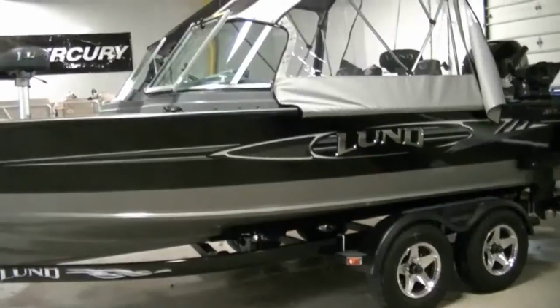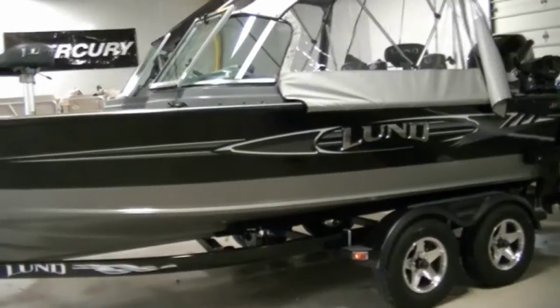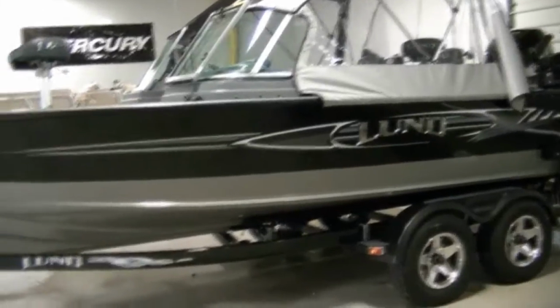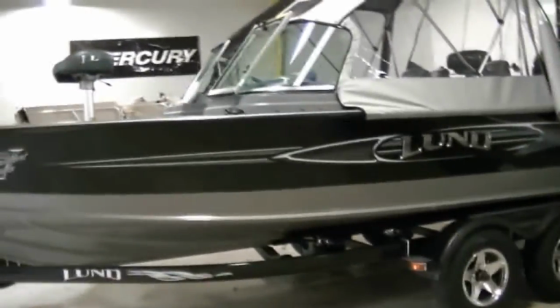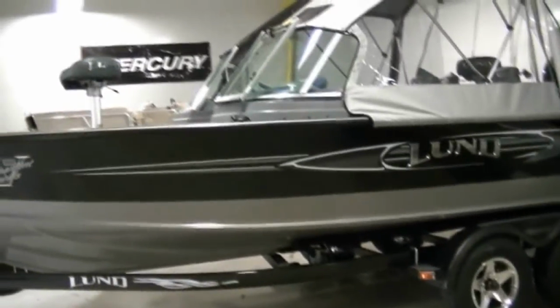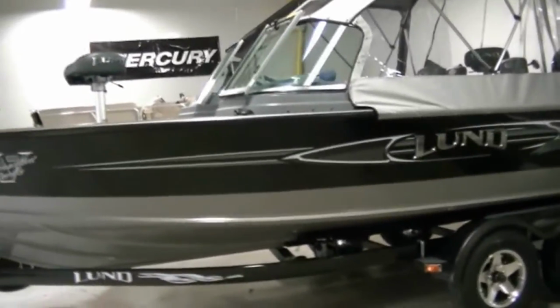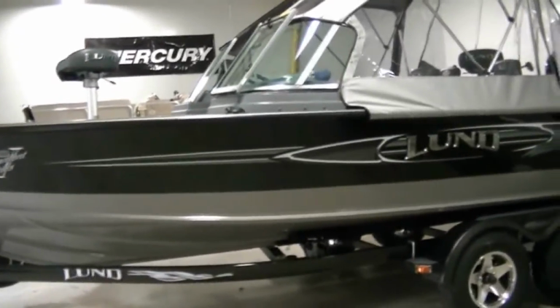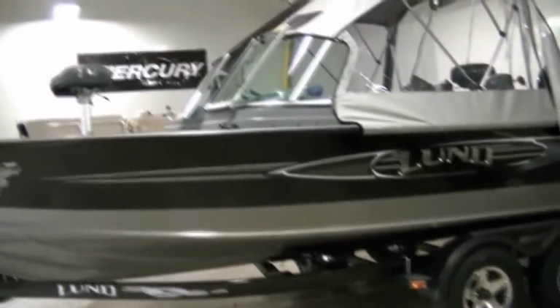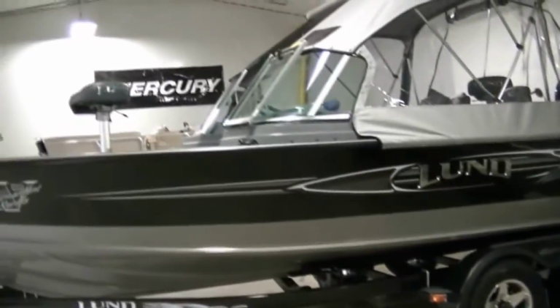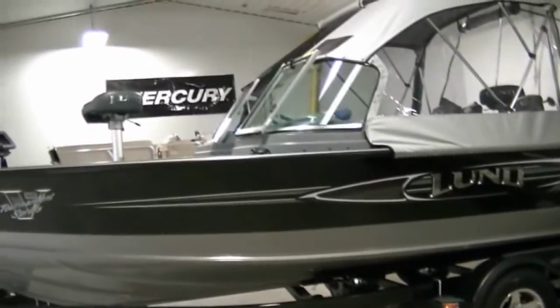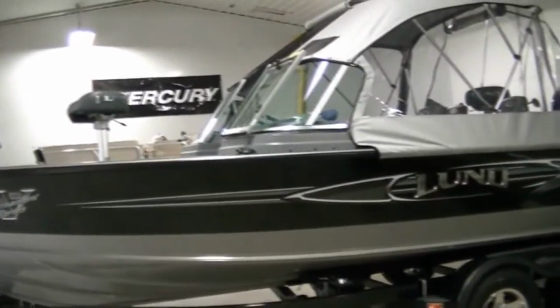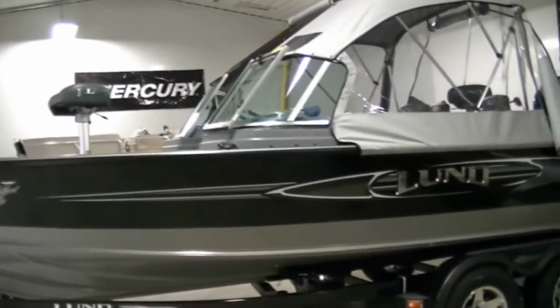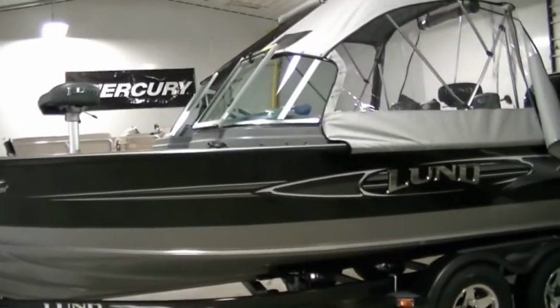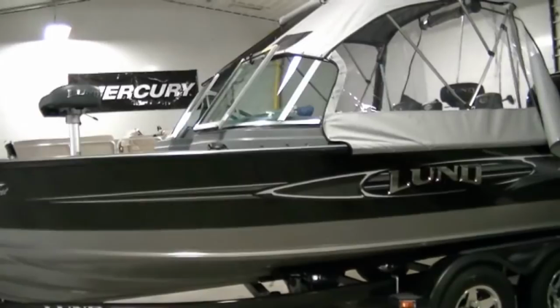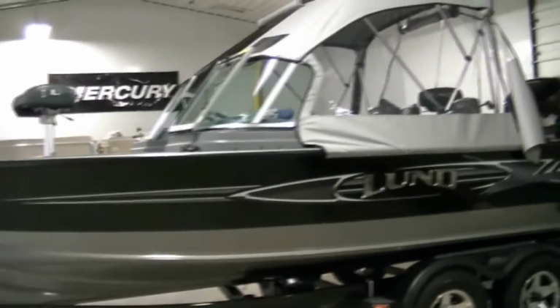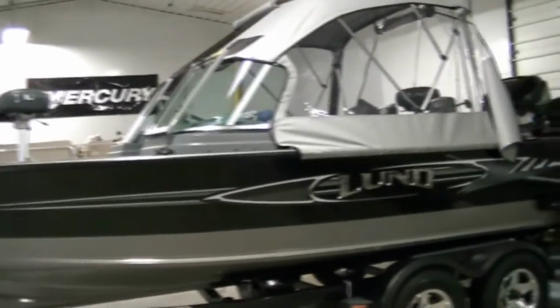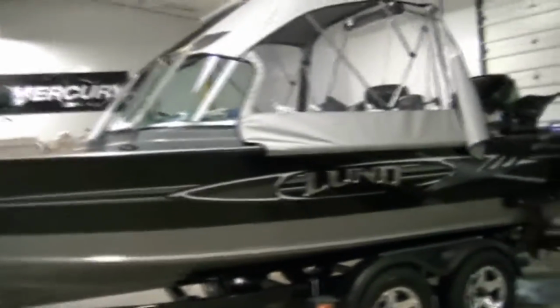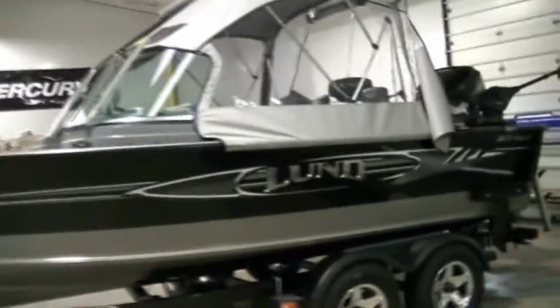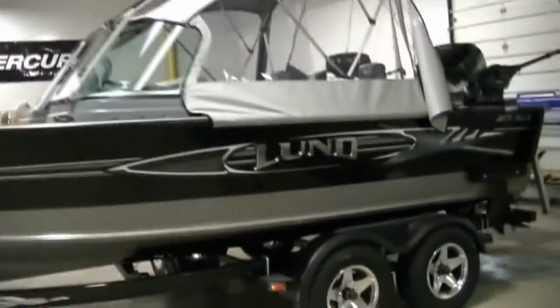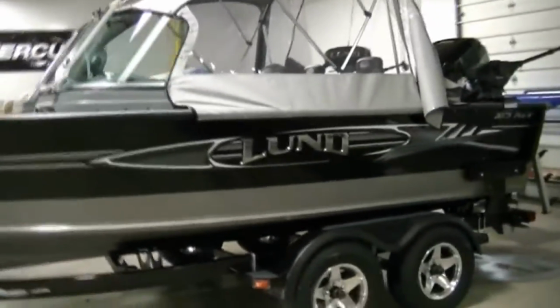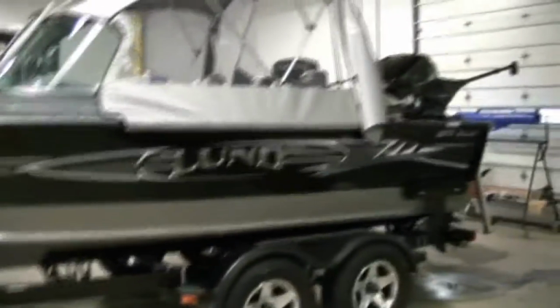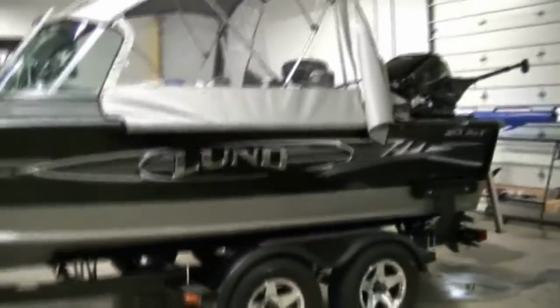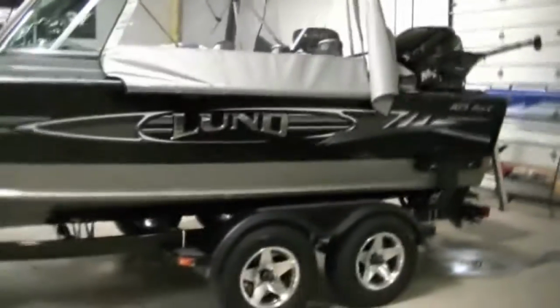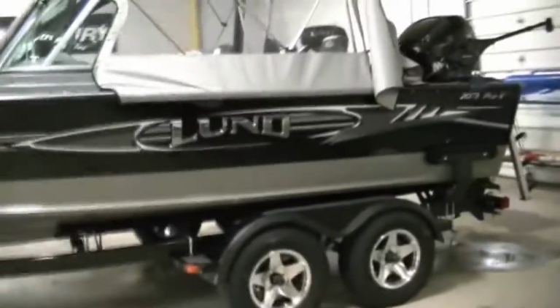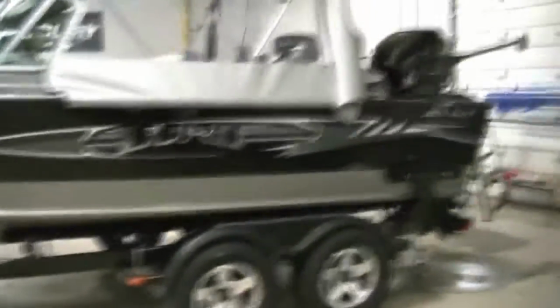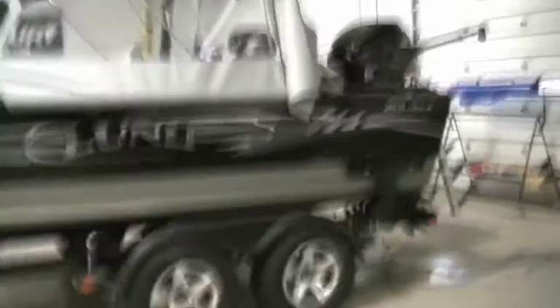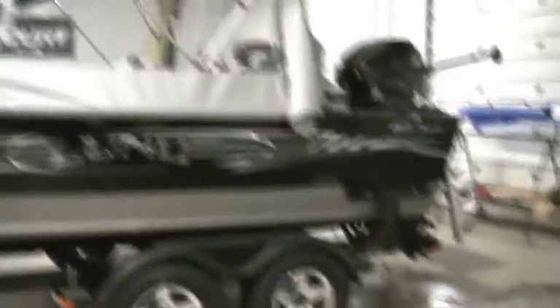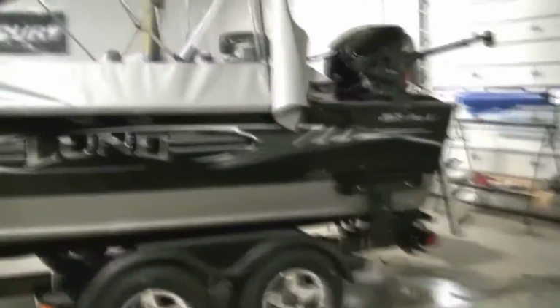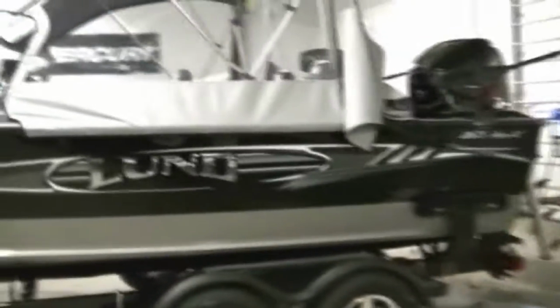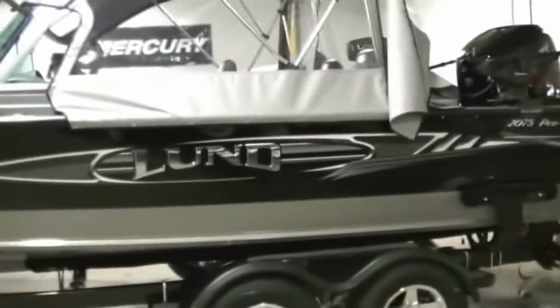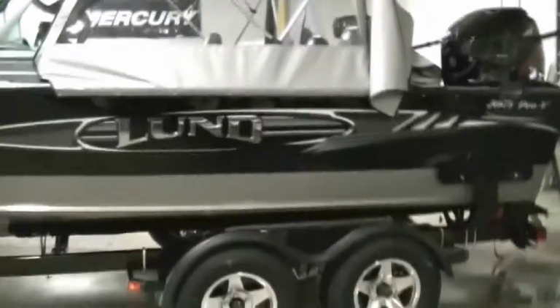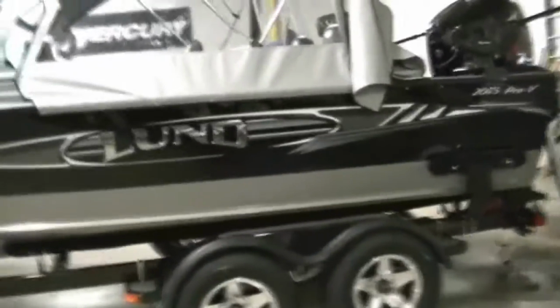This is B Sports here. Today we're looking at a new 2012 Lund 2075 Pro-V. Very nice boat — you don't see these too often.